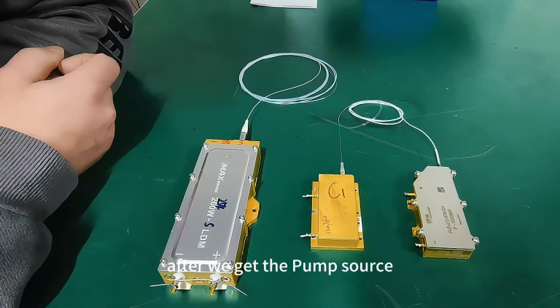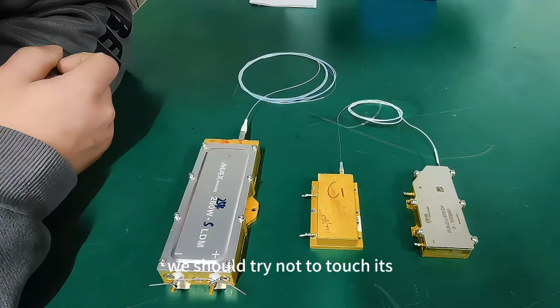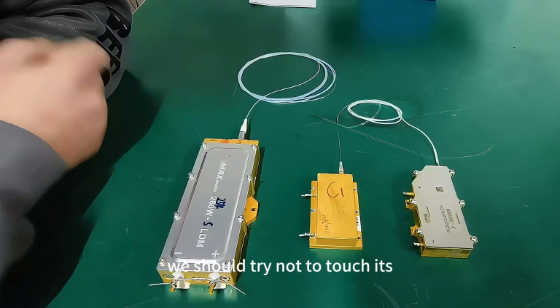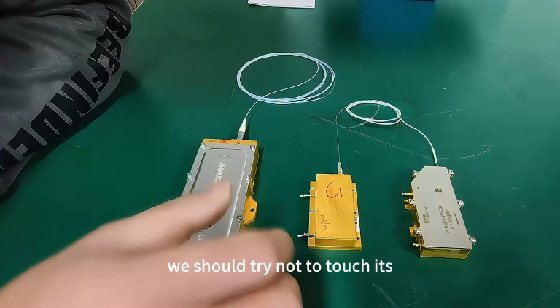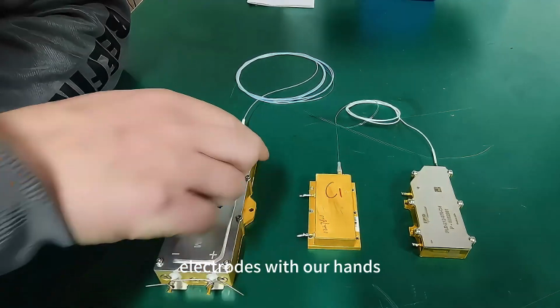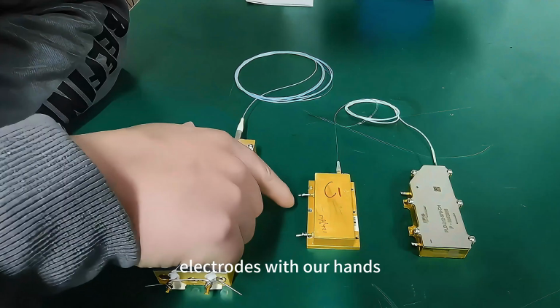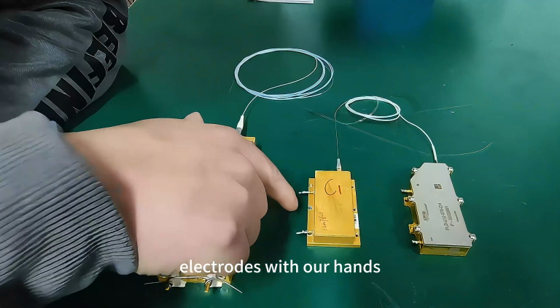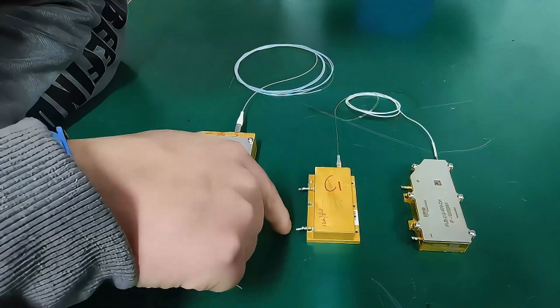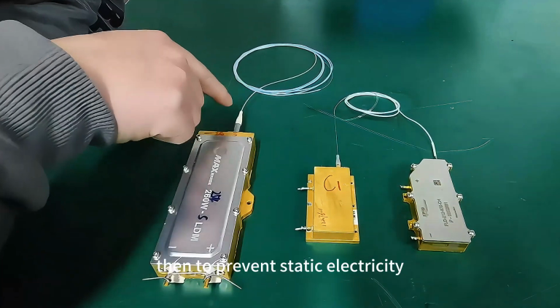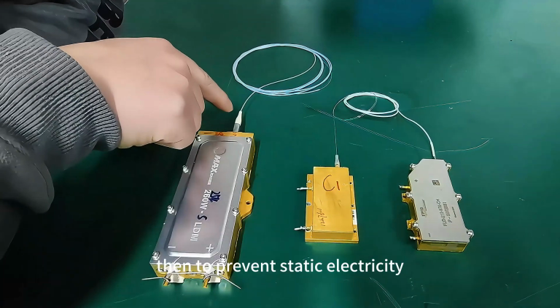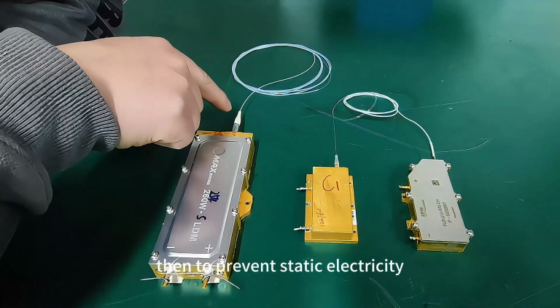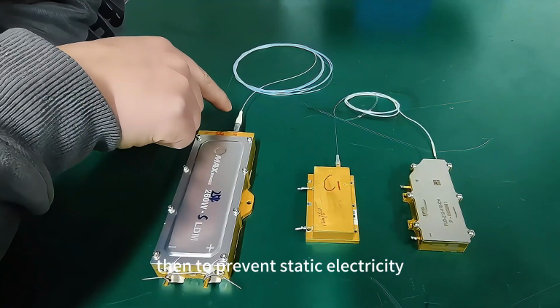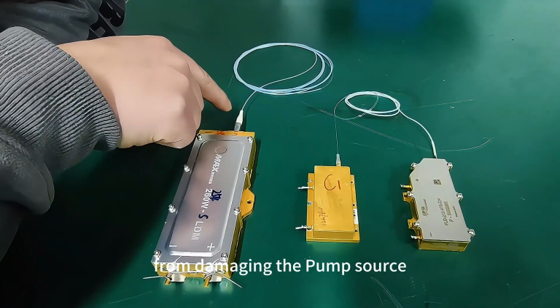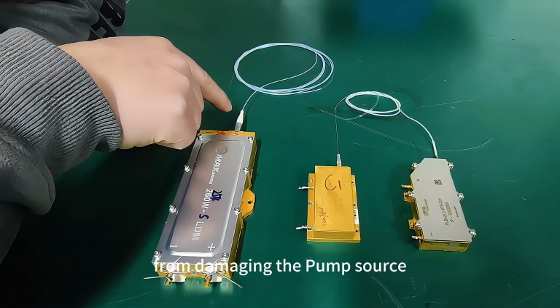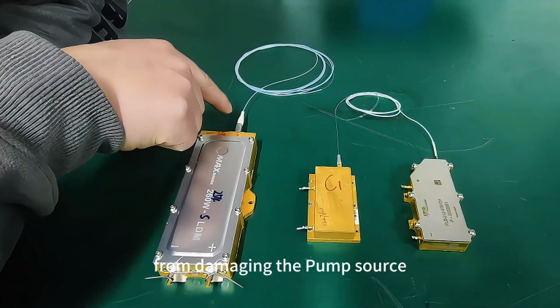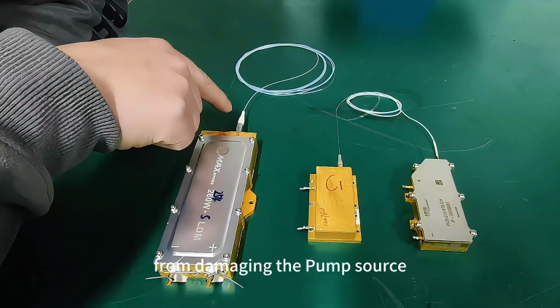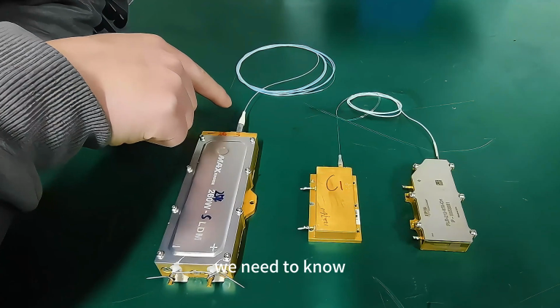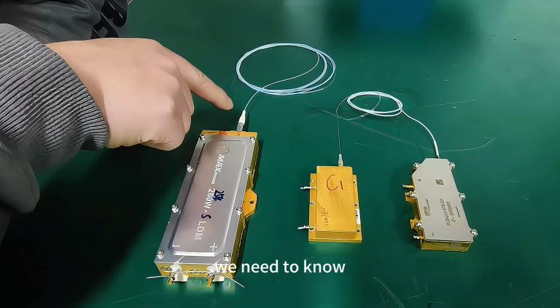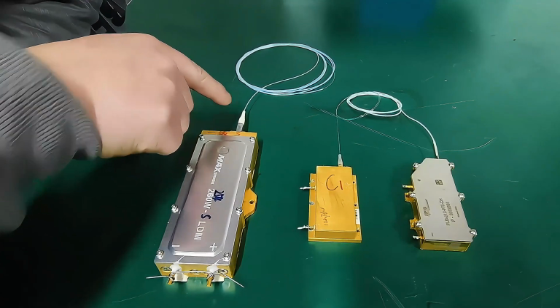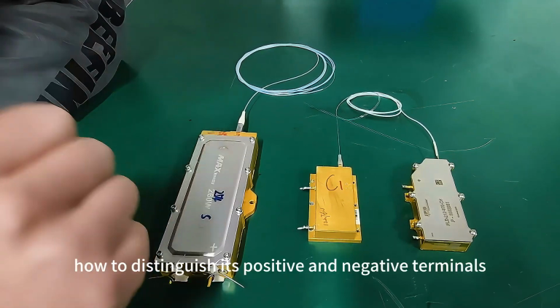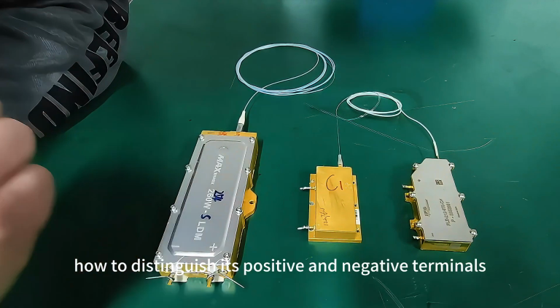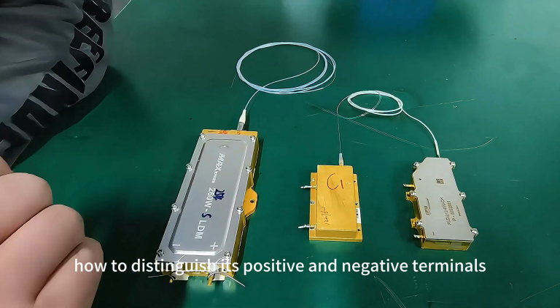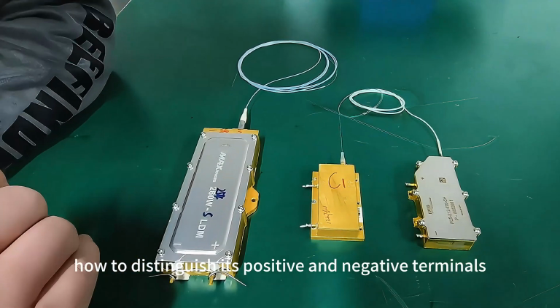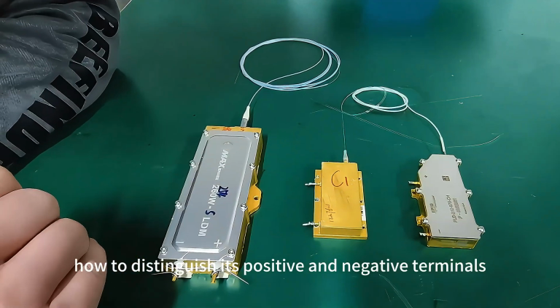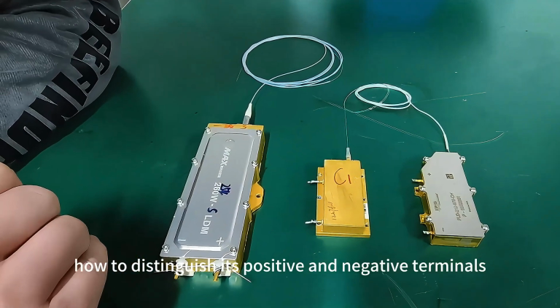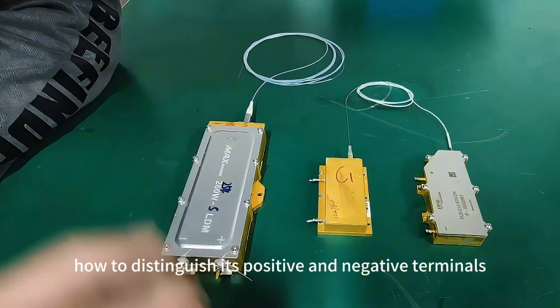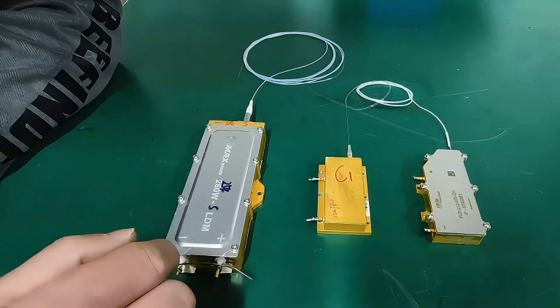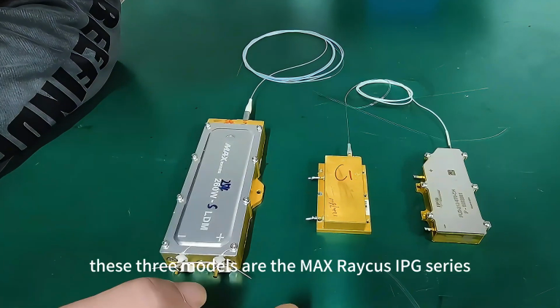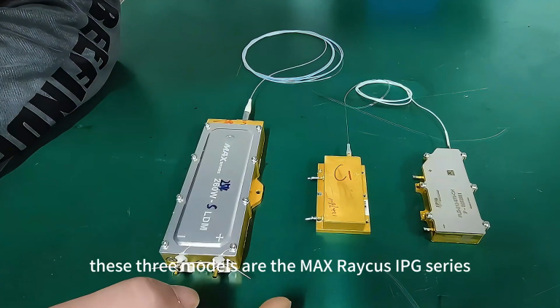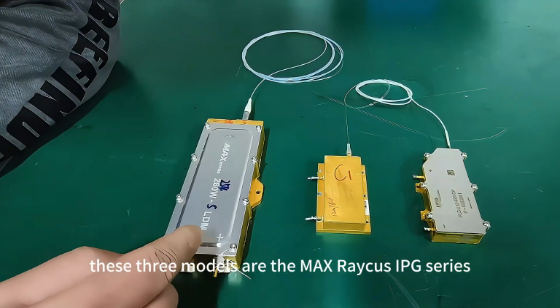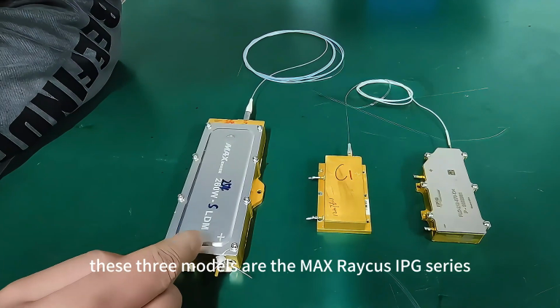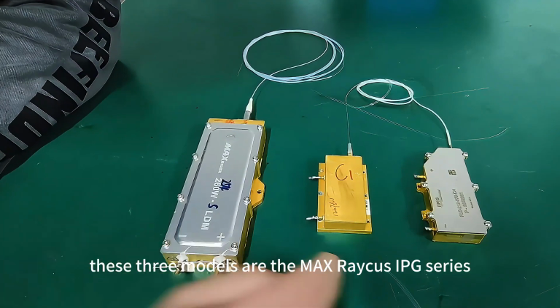After we get the power supply, we should try not to touch its electrodes with our hands. To prevent static electricity from damaging the power supply, we need to know how to distinguish its positive and negative terminals. These three models are the Innovative Reiki RPG series.